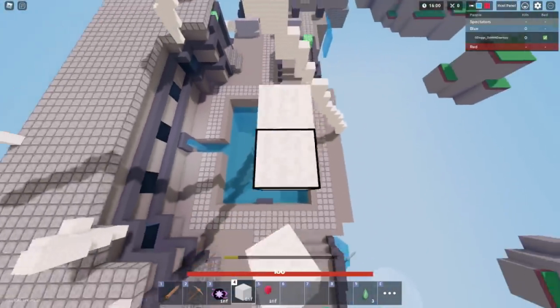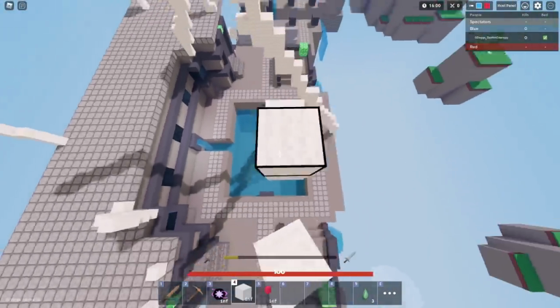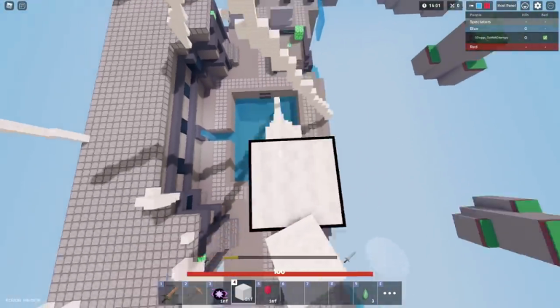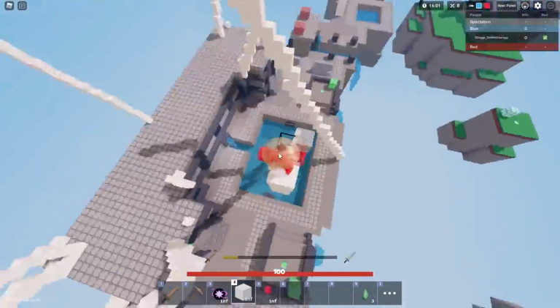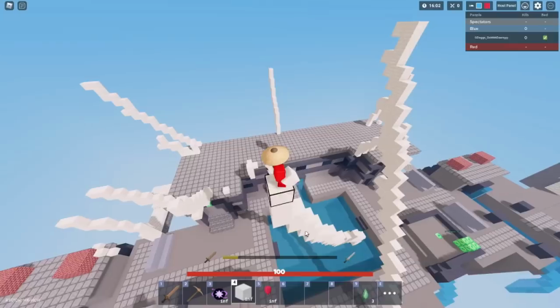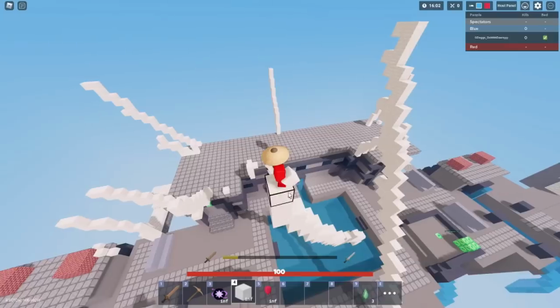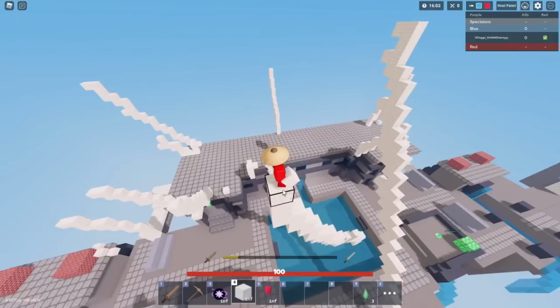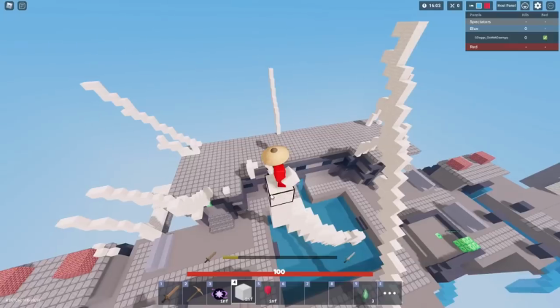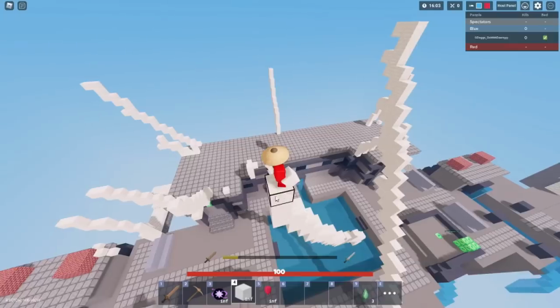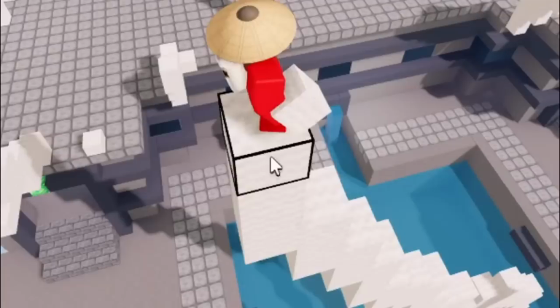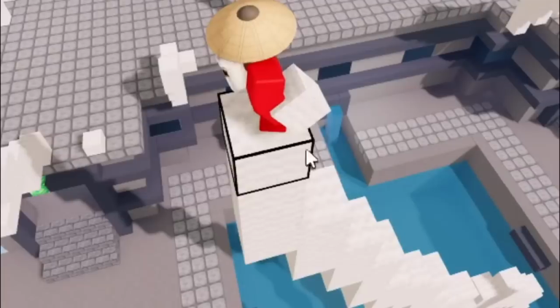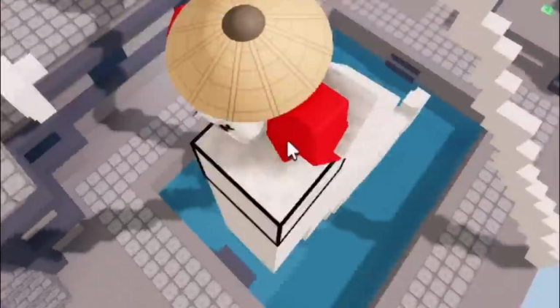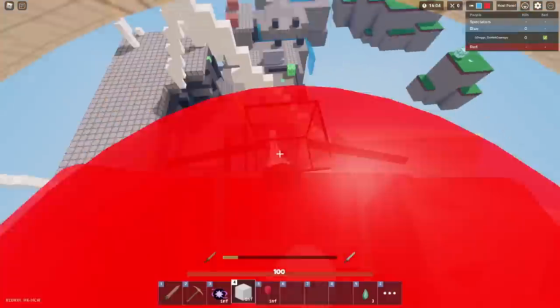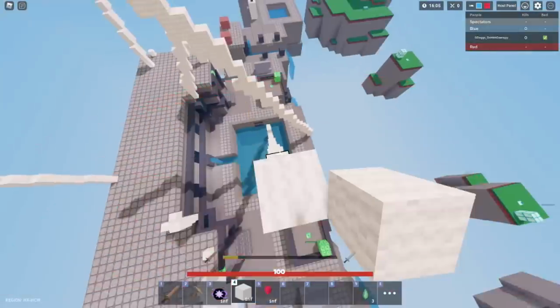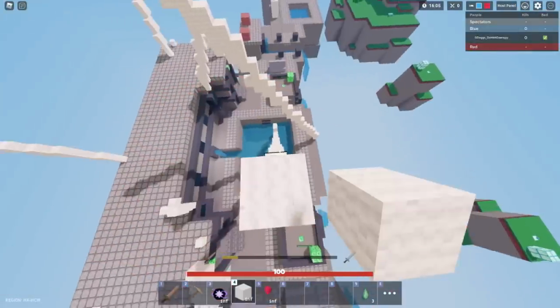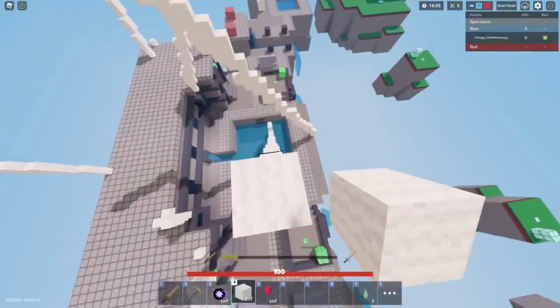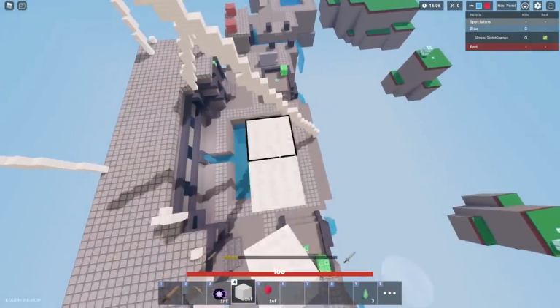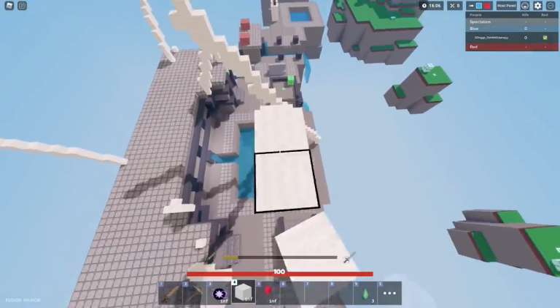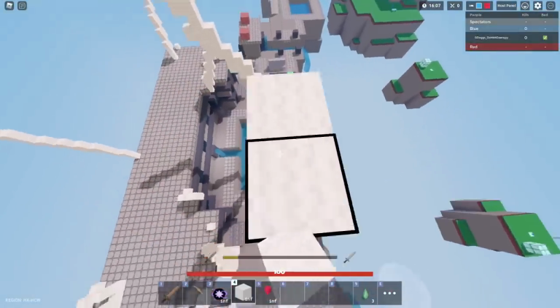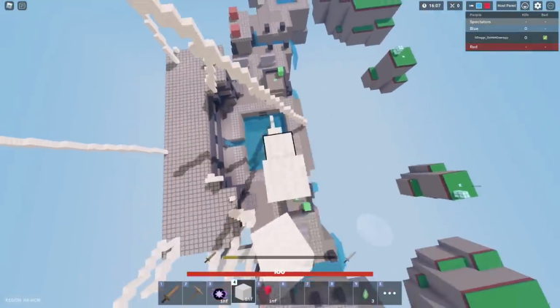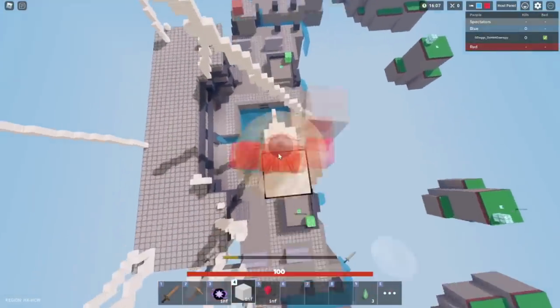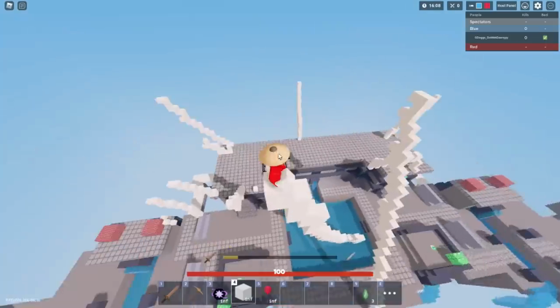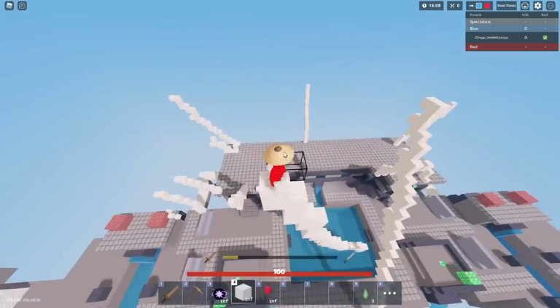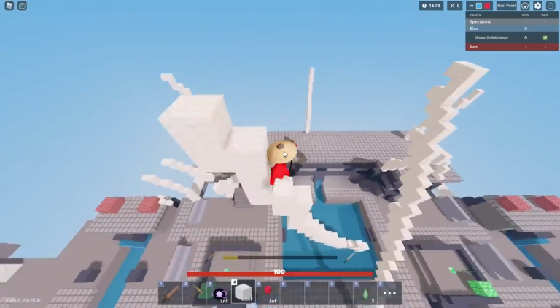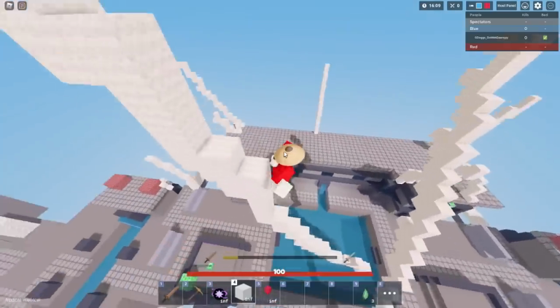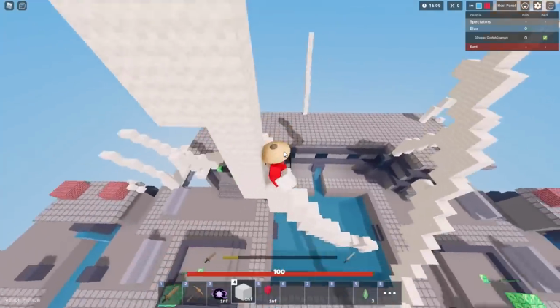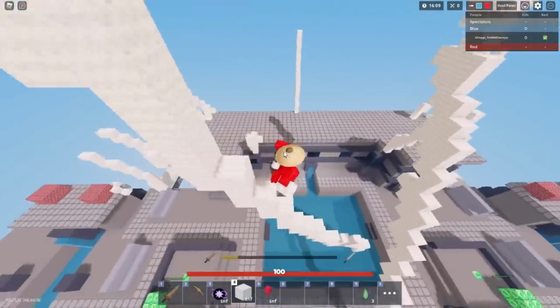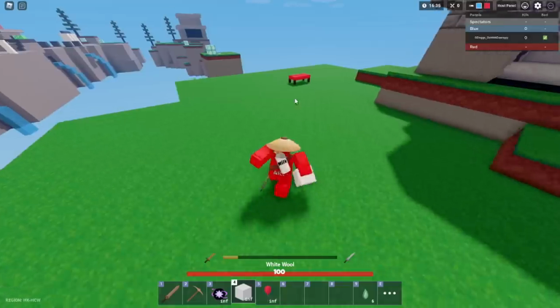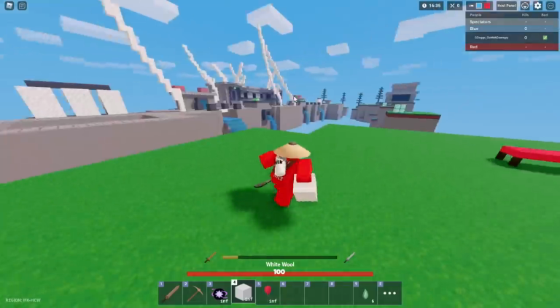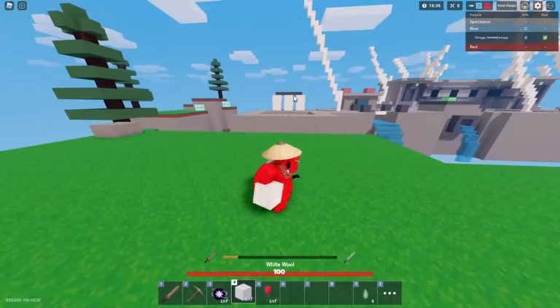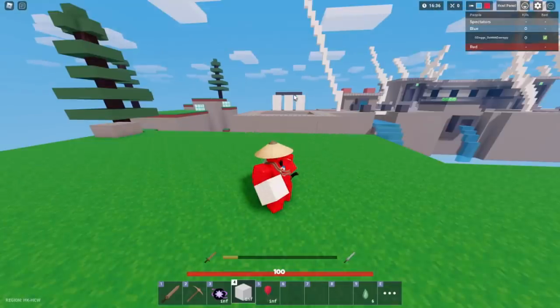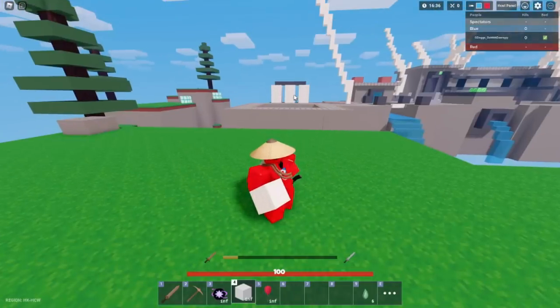You have to make sure you're focusing on the block where you're building. Just aim your mouse at it so that you know where you're building.